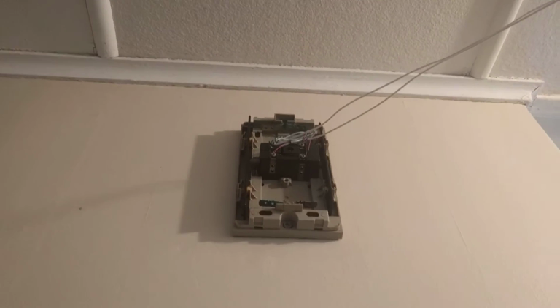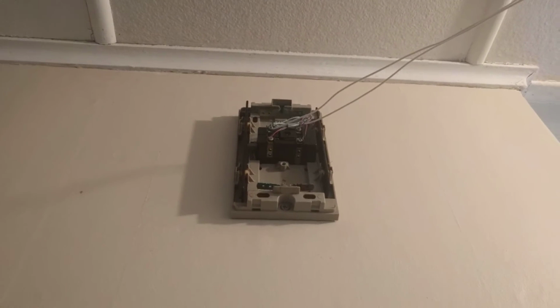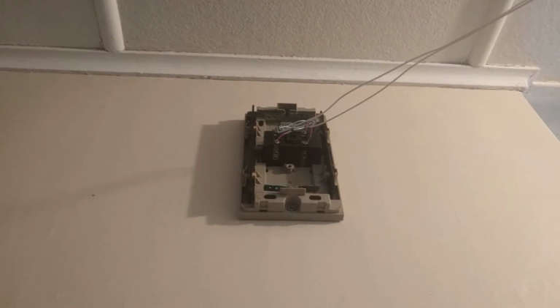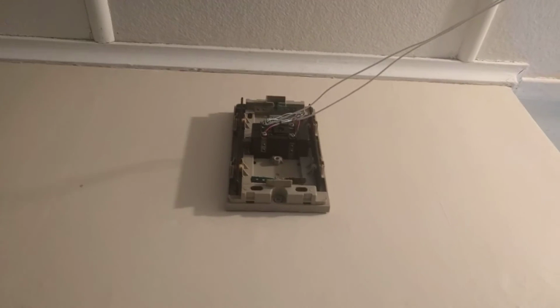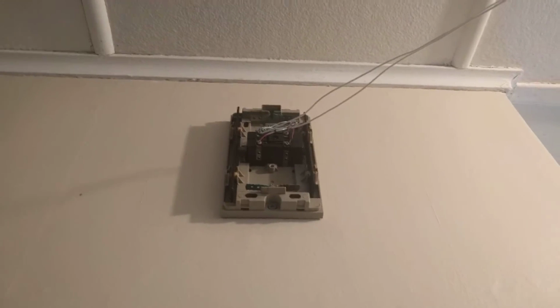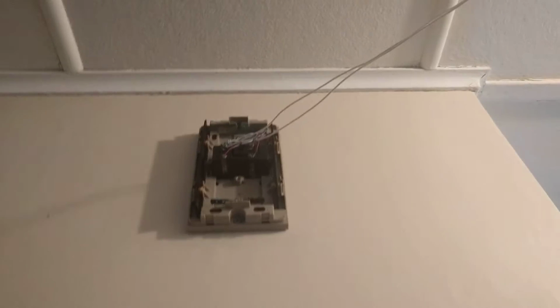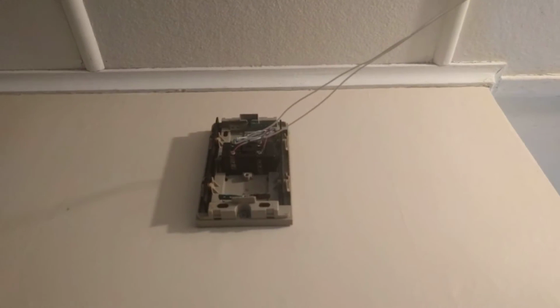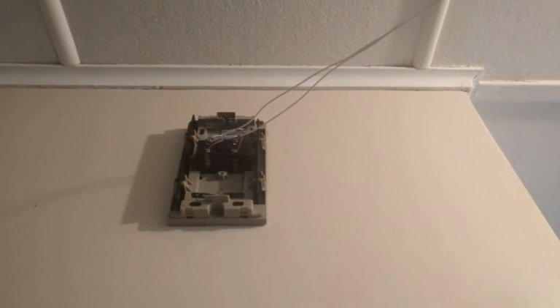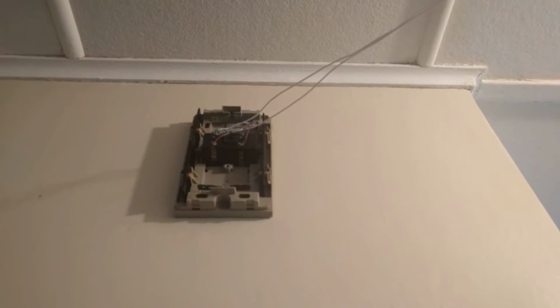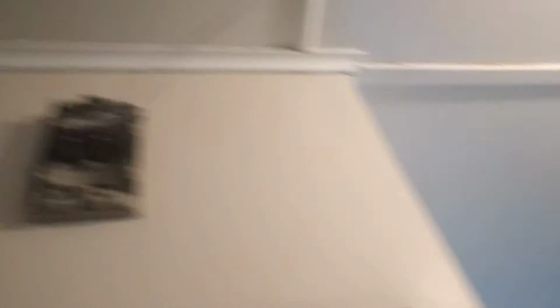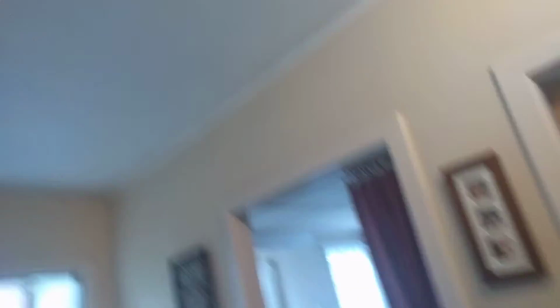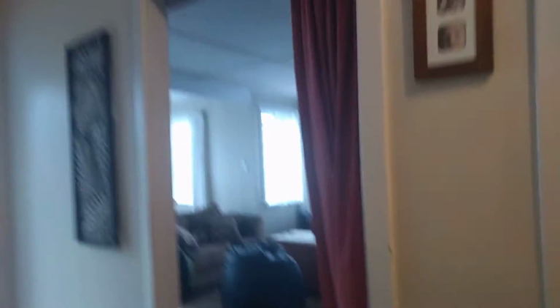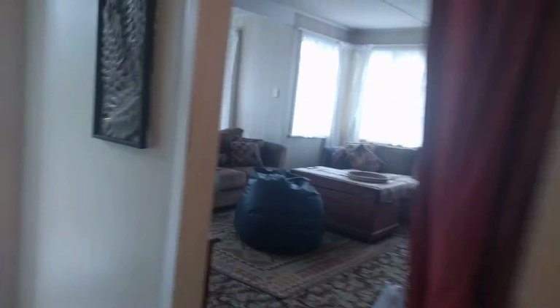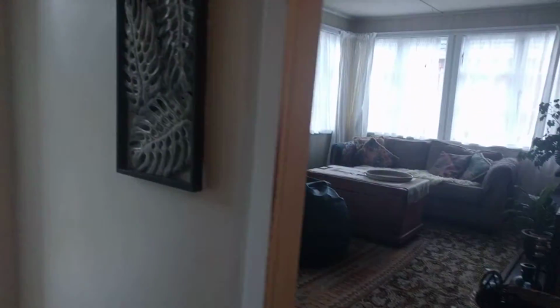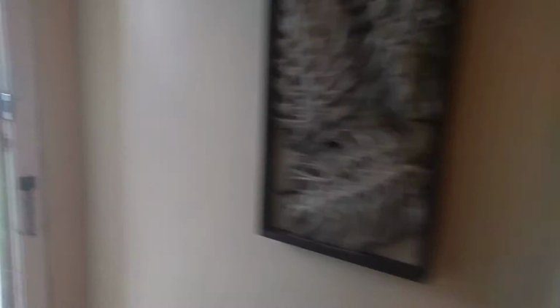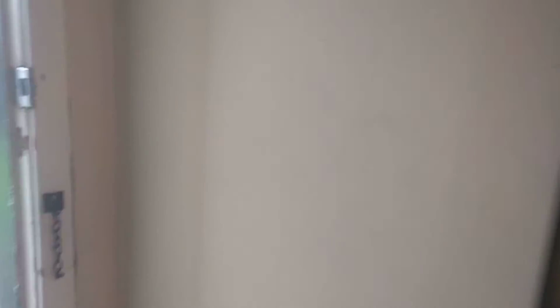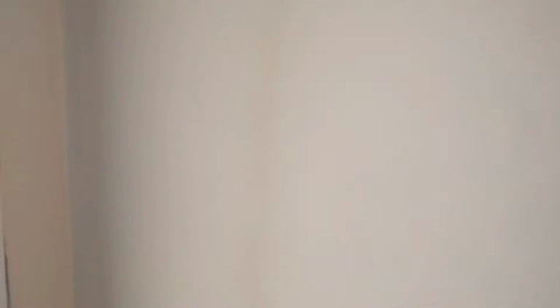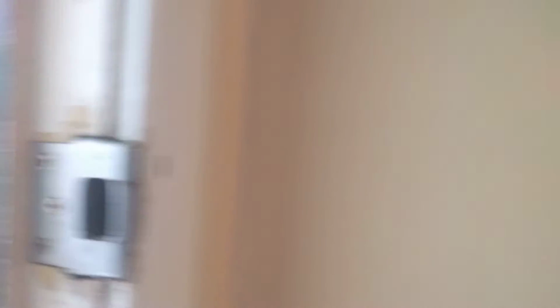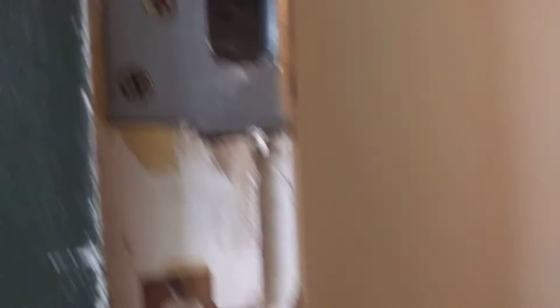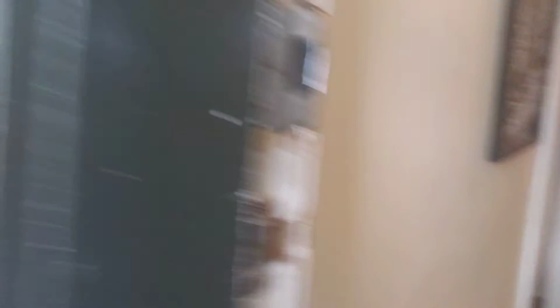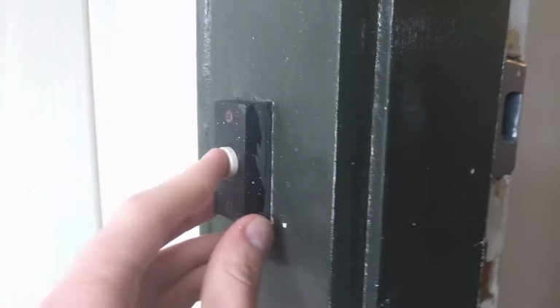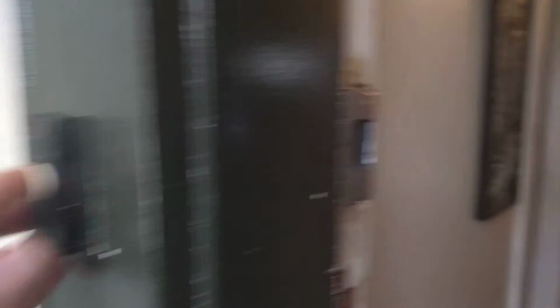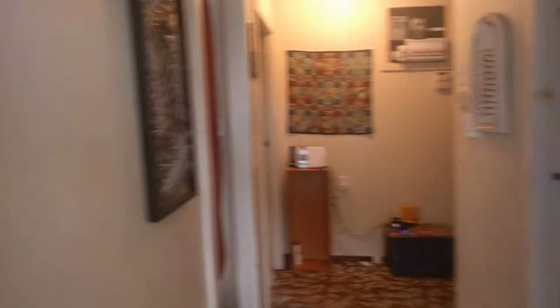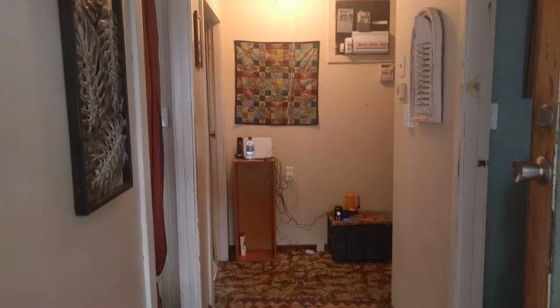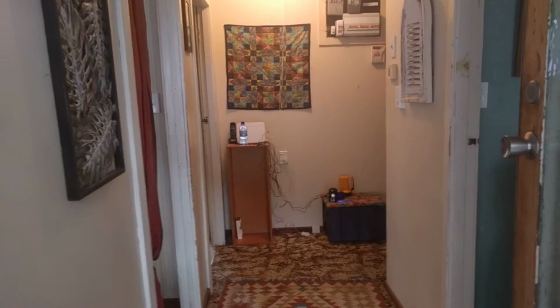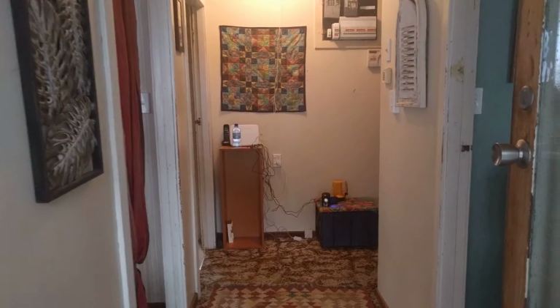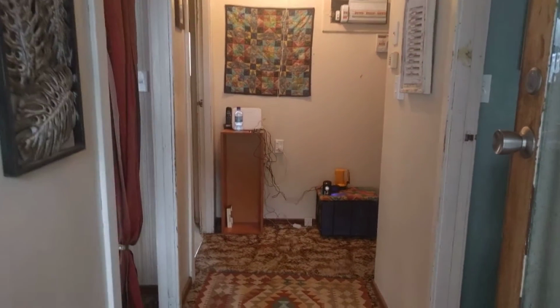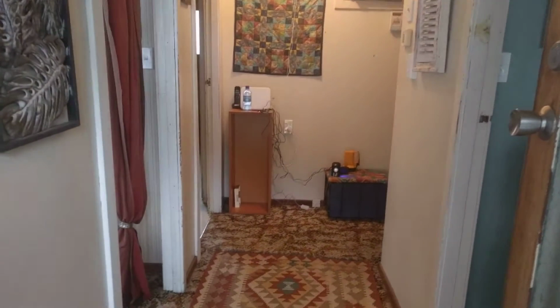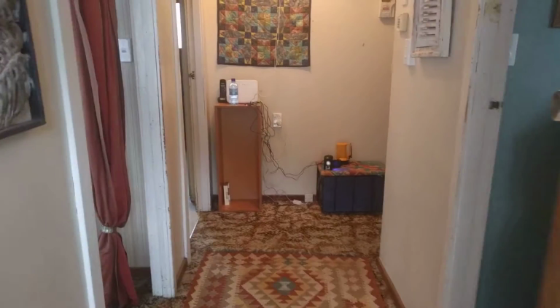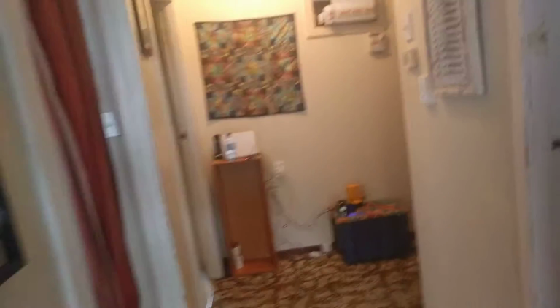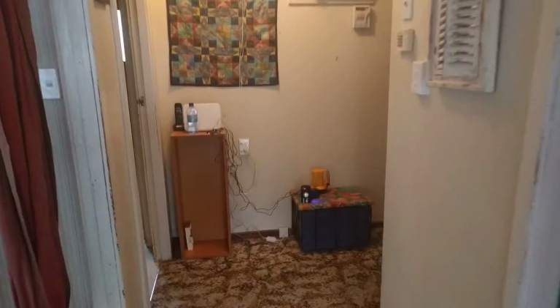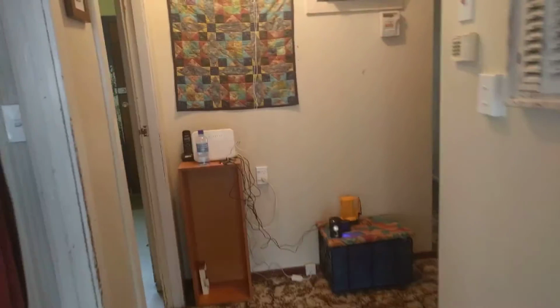There used to be batteries here, but I took them out because they're old and corroded. So if we press this button — ding dong! That says ding dong, which is exactly what you would expect your doorbell to do.